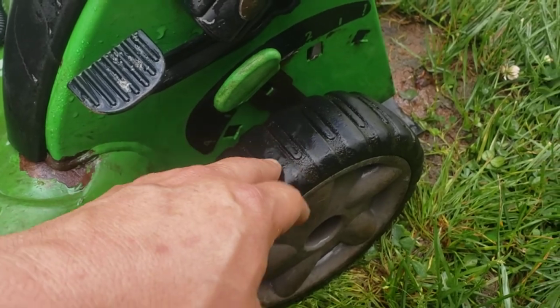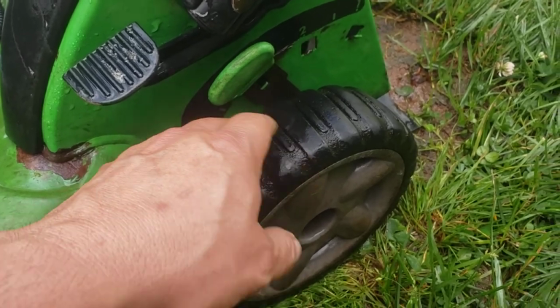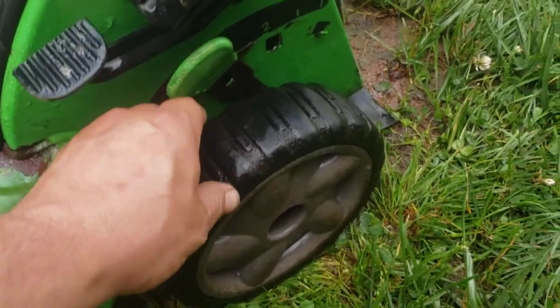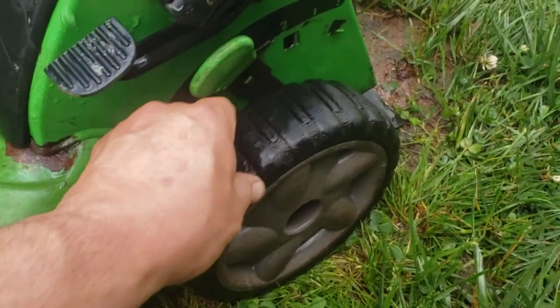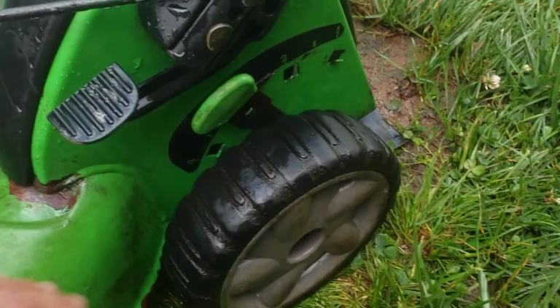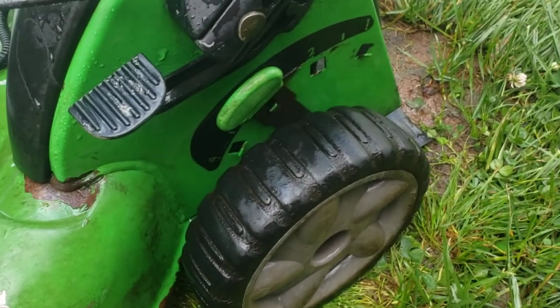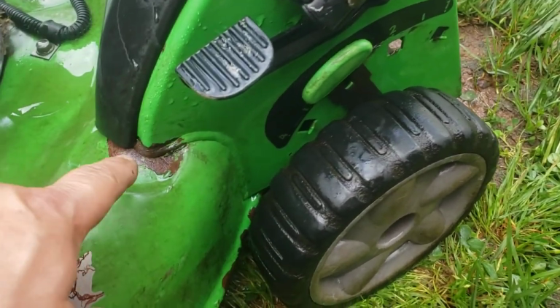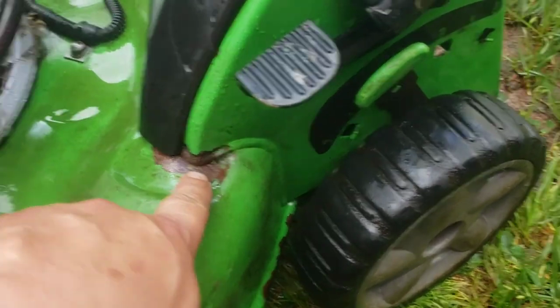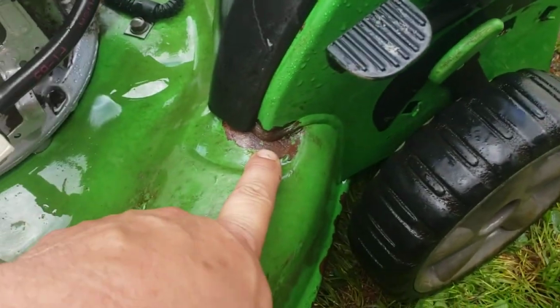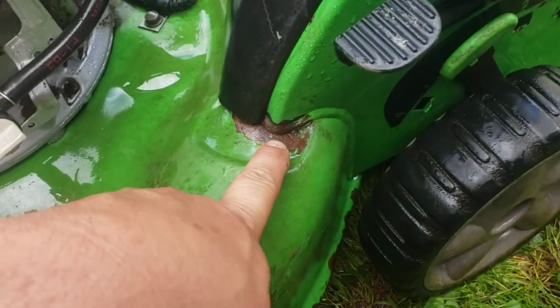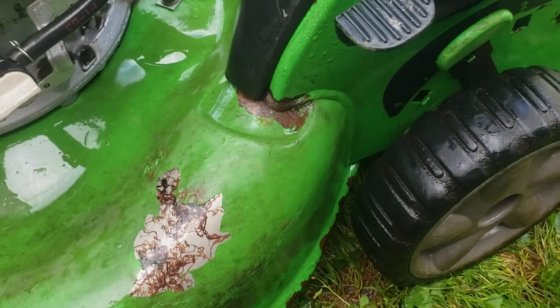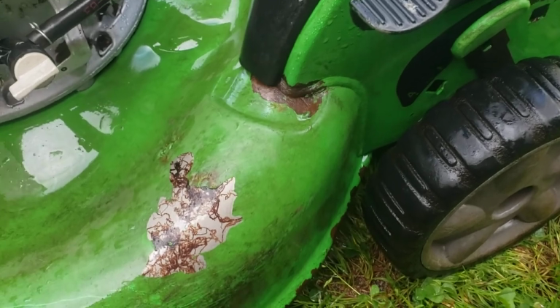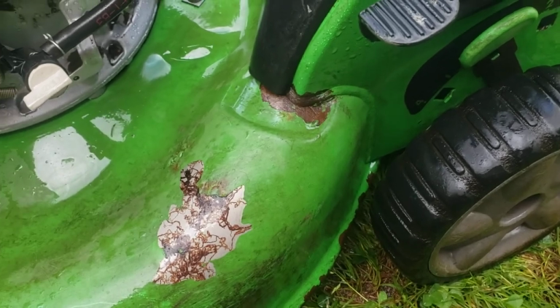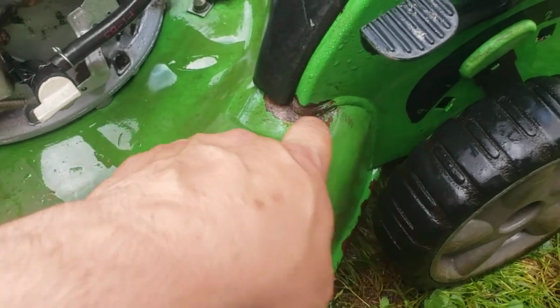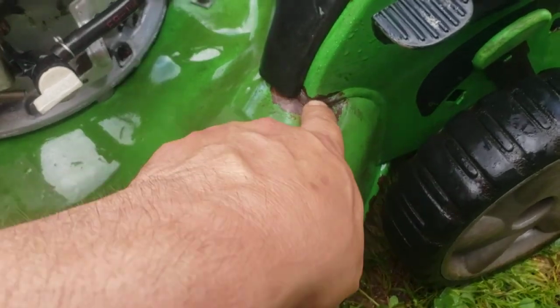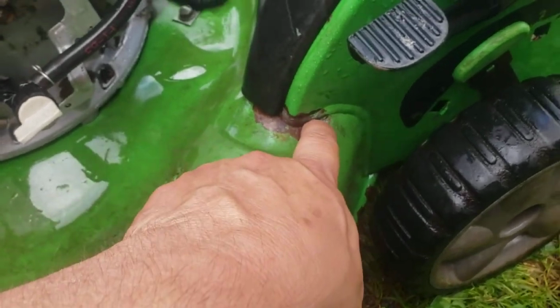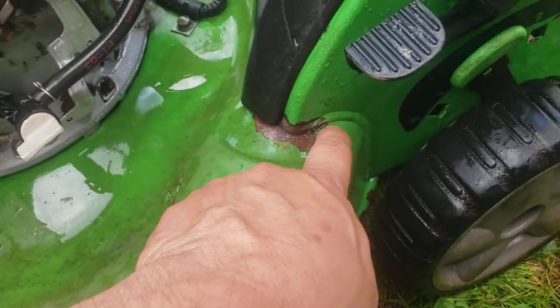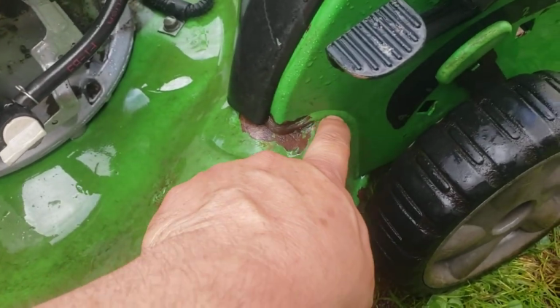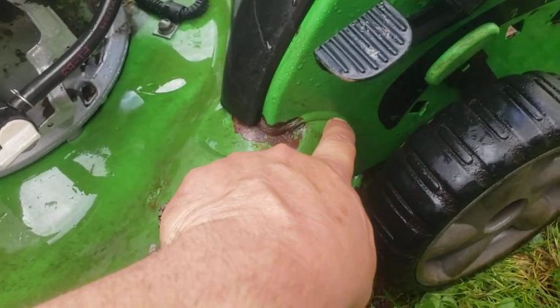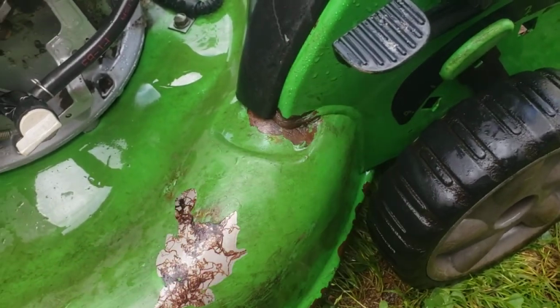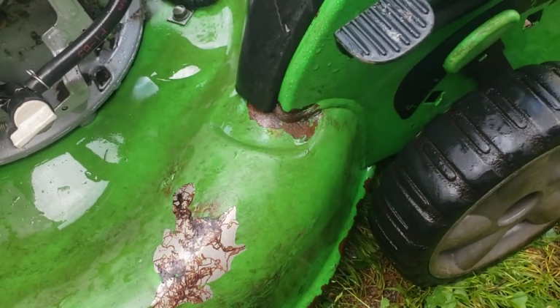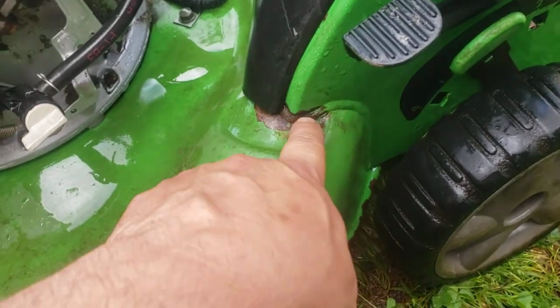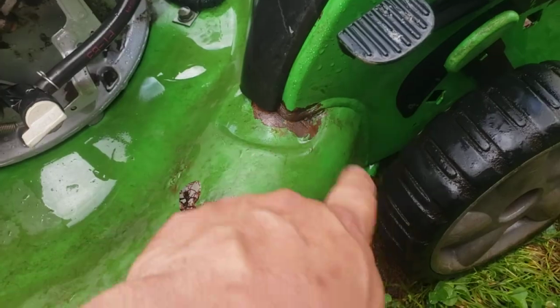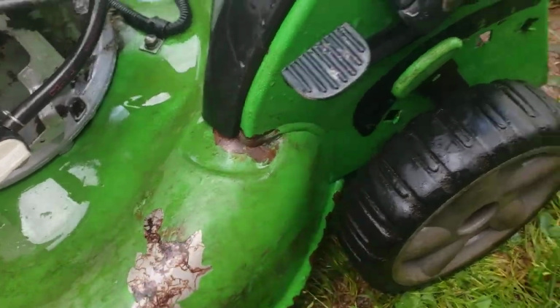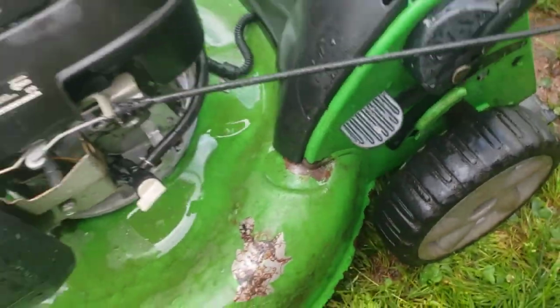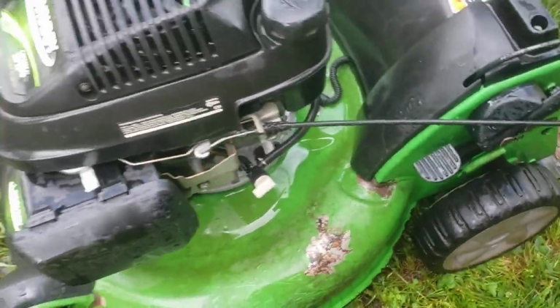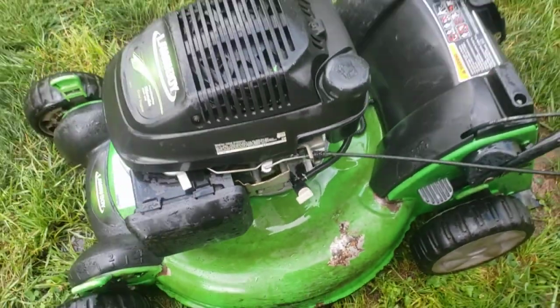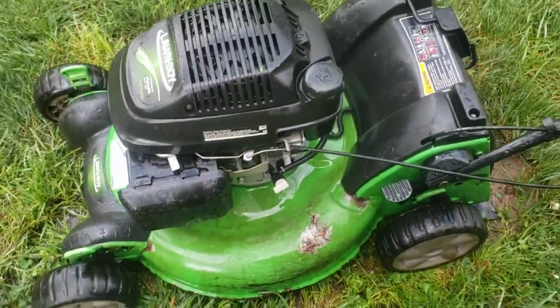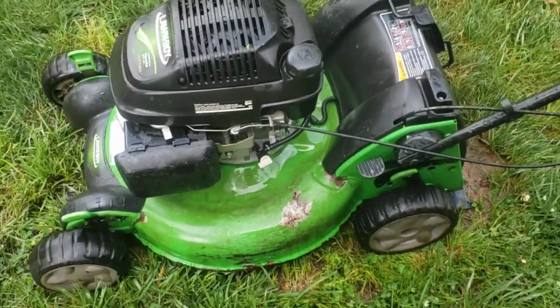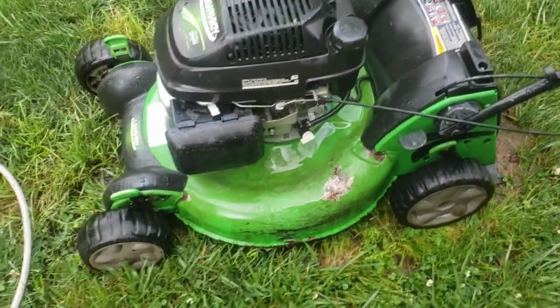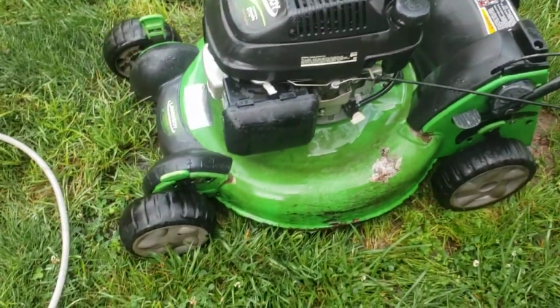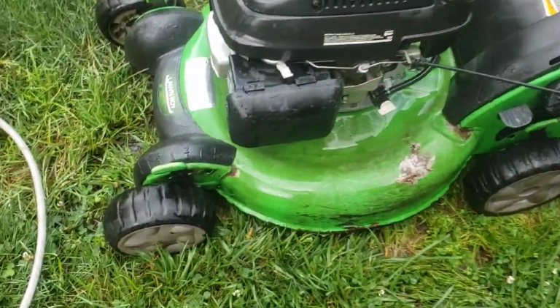Hindsight, I noticed the thrust washers were missing on this side too, but again with the cracks and the welds being pretty well worn — even though you can't see it, I'm sure it's a lot worse than what it looks.